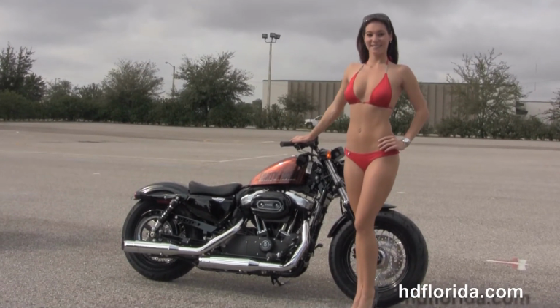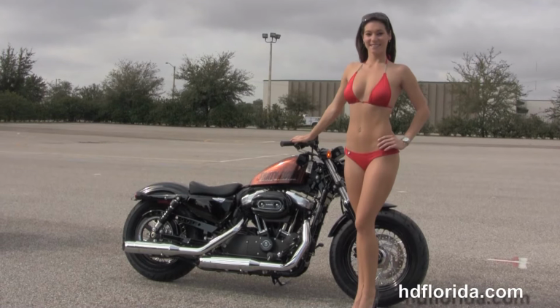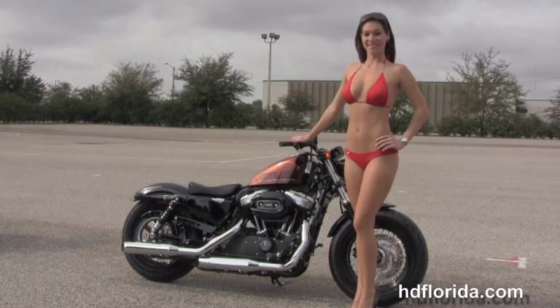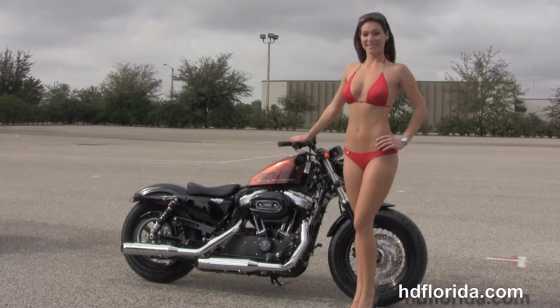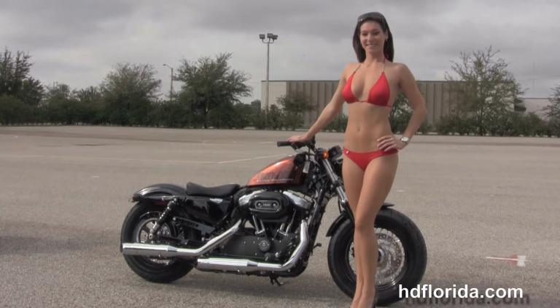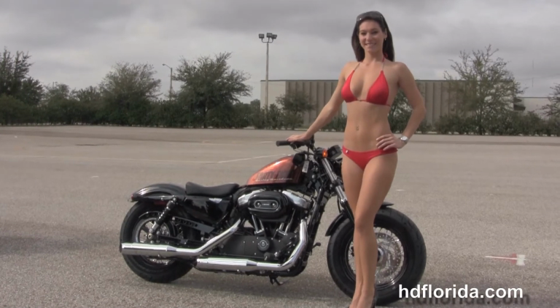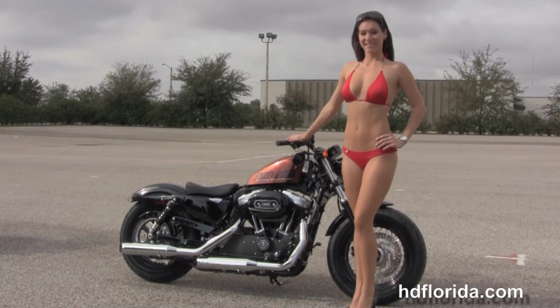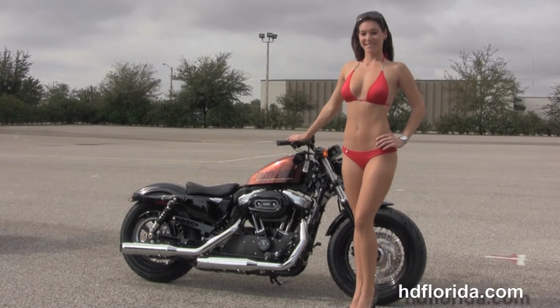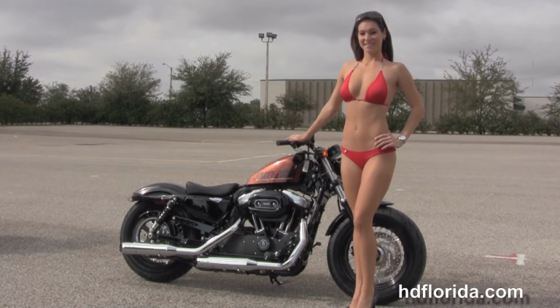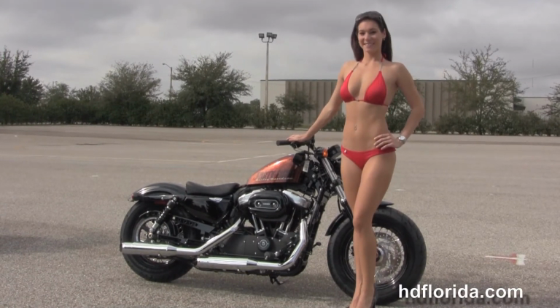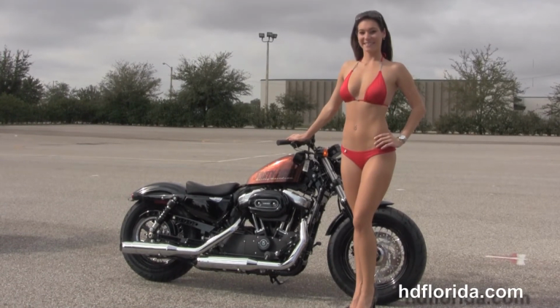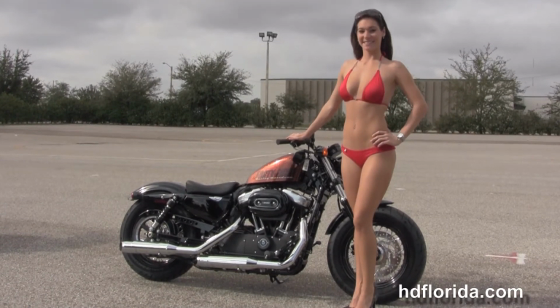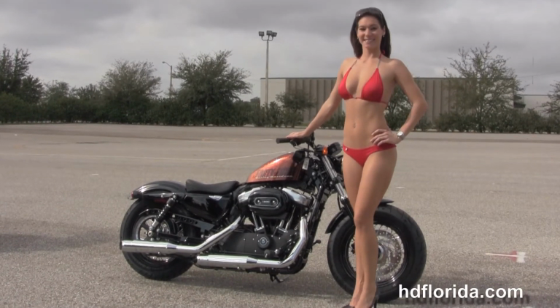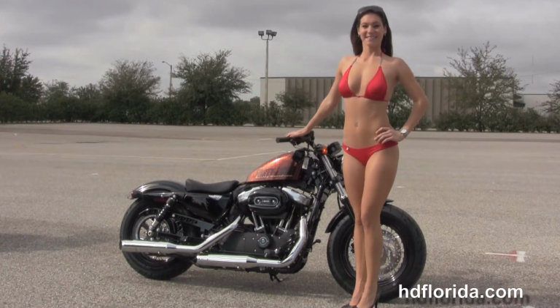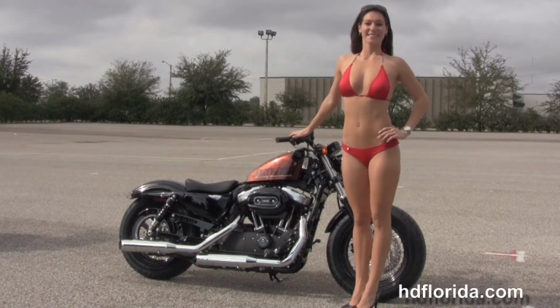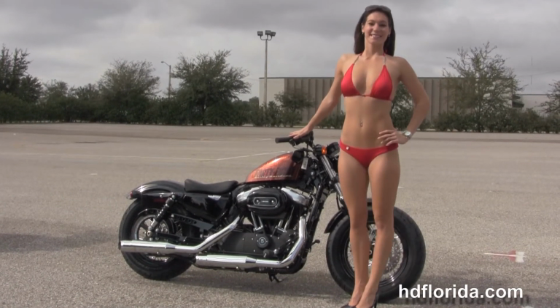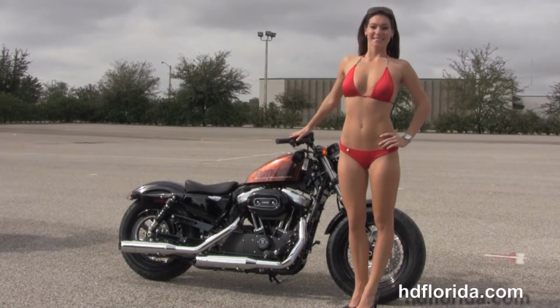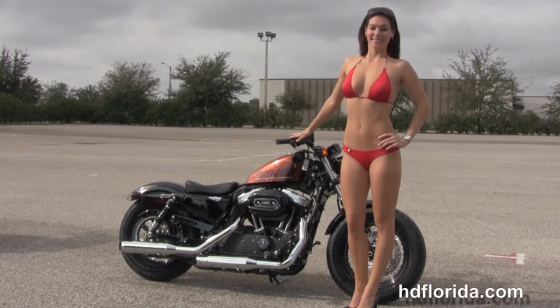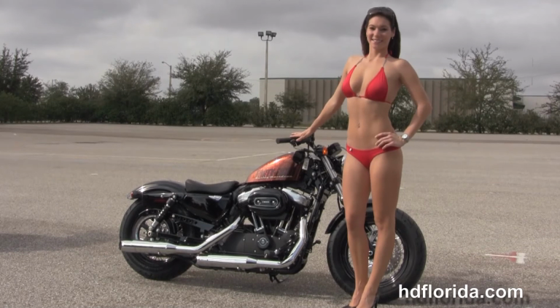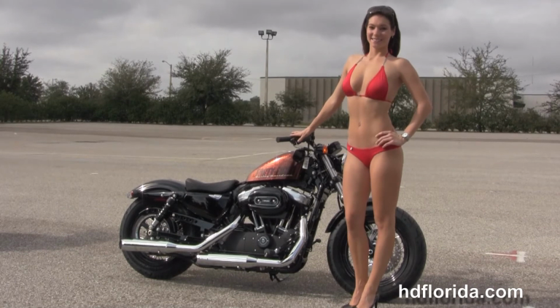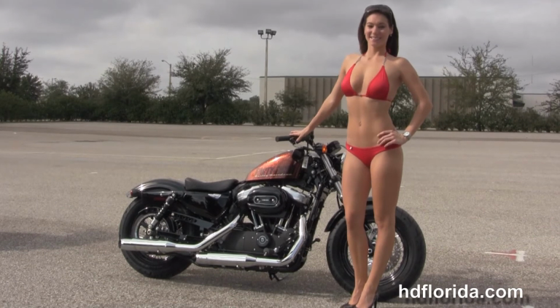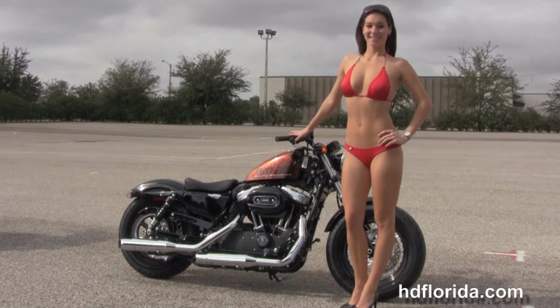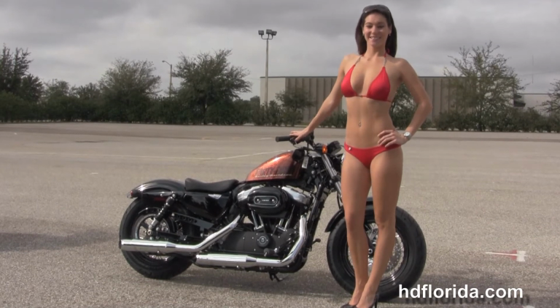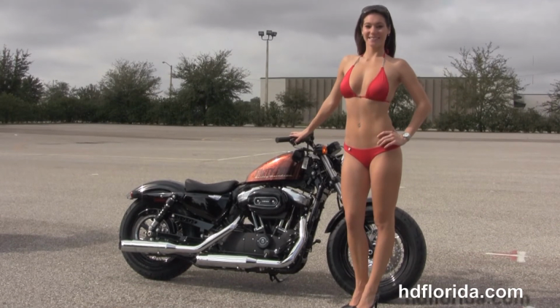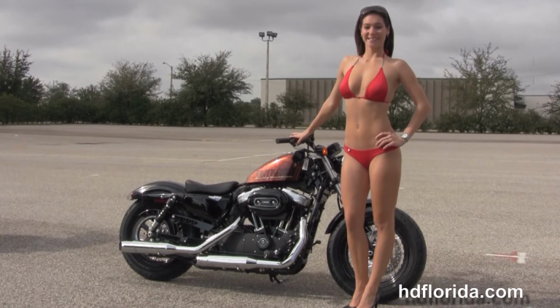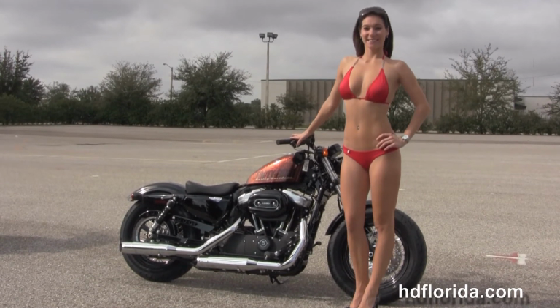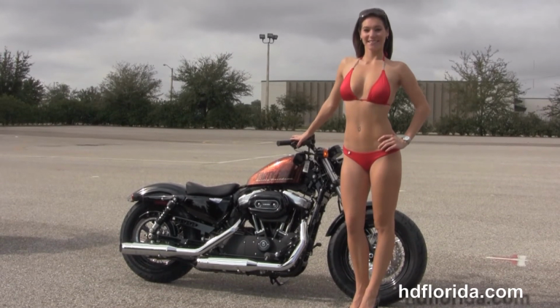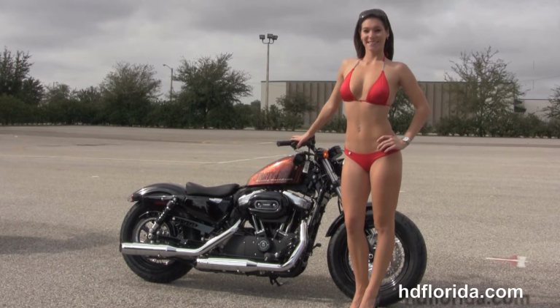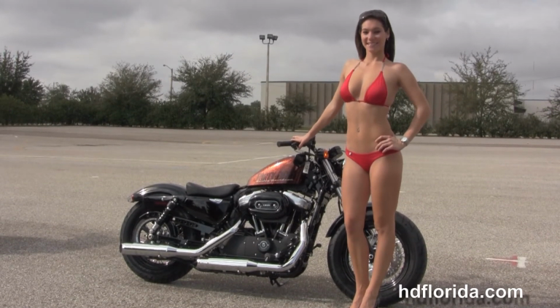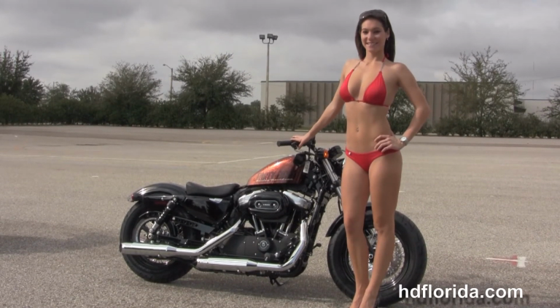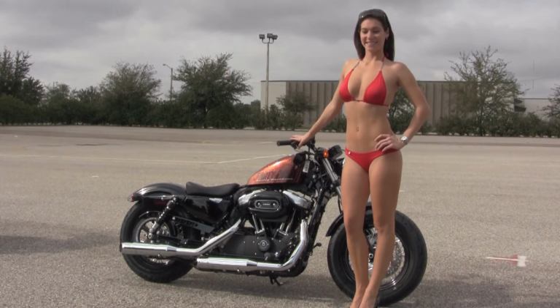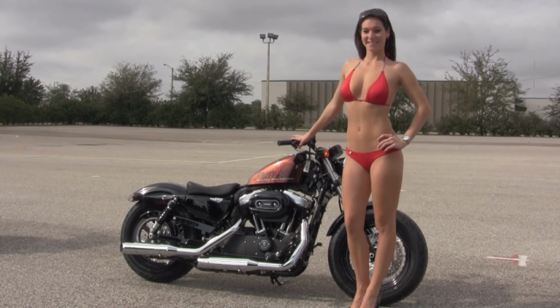For more information on this Forty-Eight, click the link below. To see the rest of our outstanding inventory, visit us at TampaHarley.com — we're always open 24/7. And remember, have one rocking, smoking, badass Harley day.